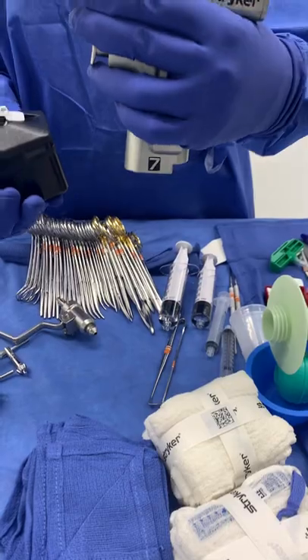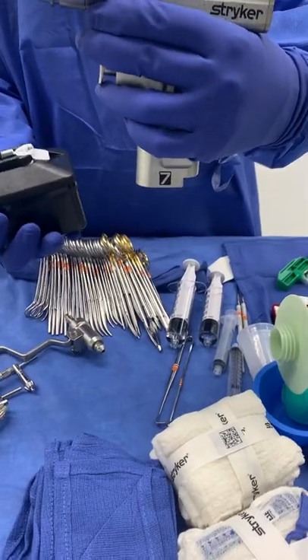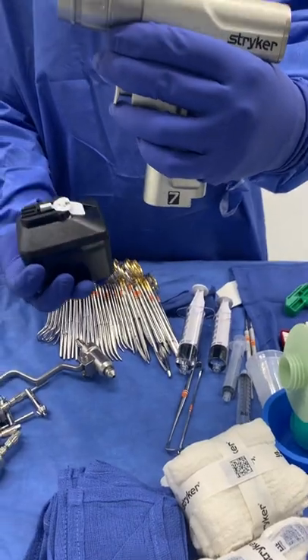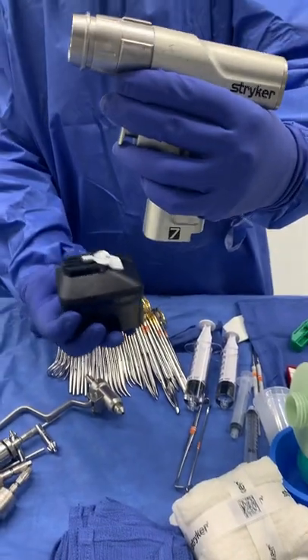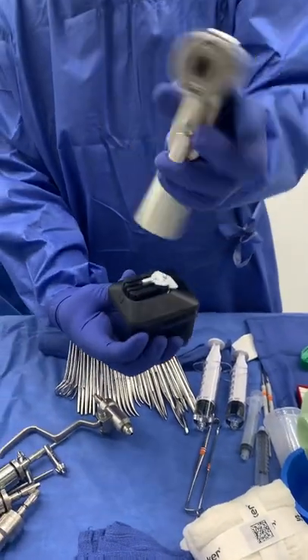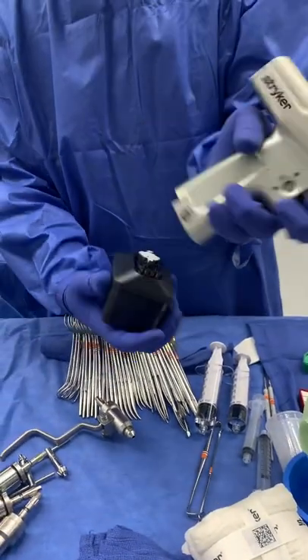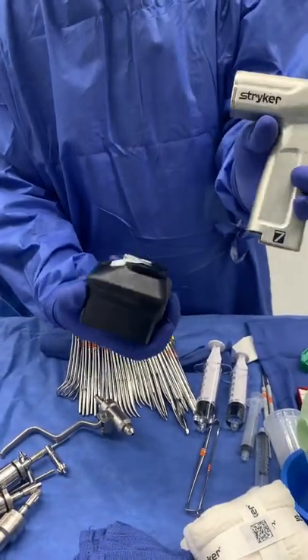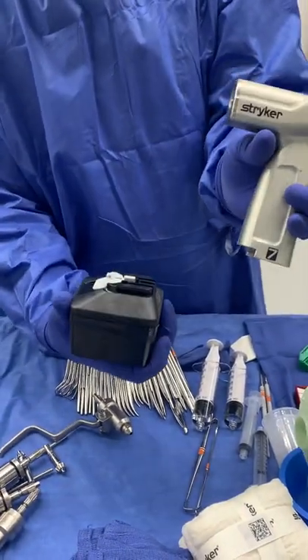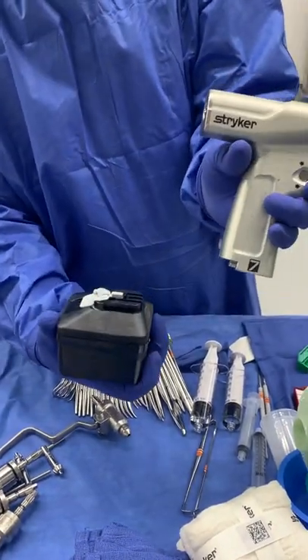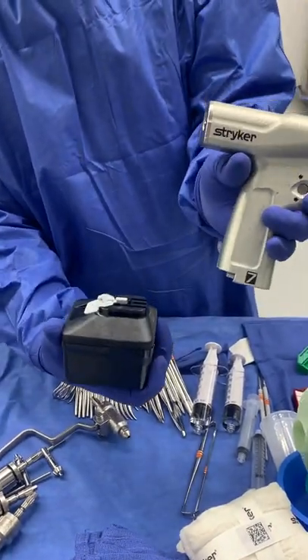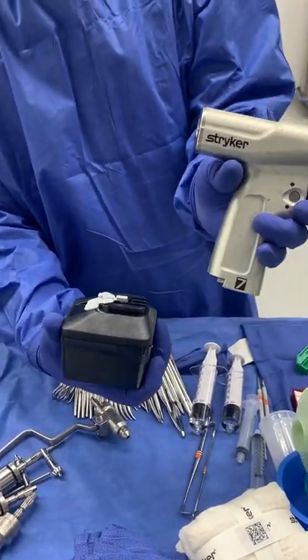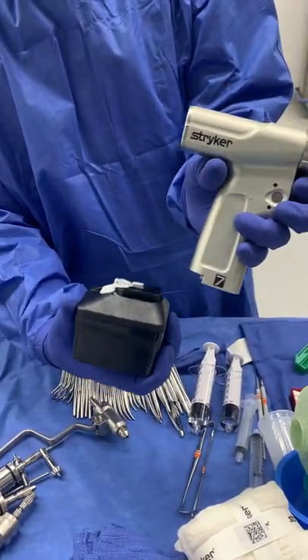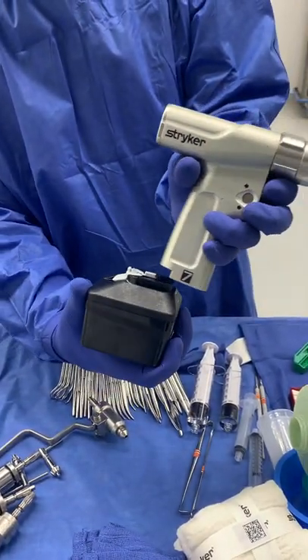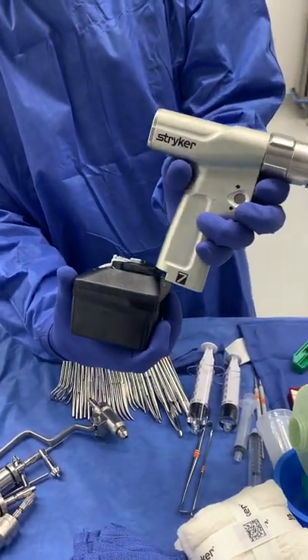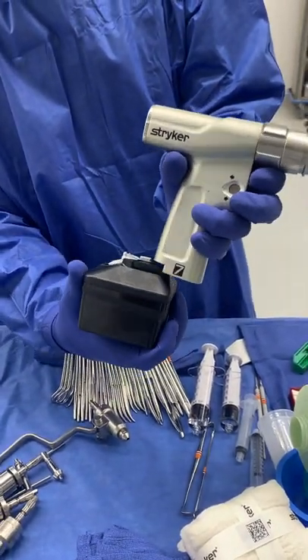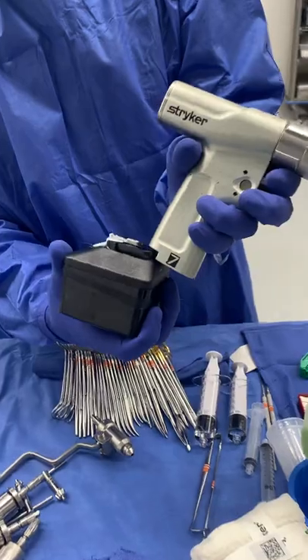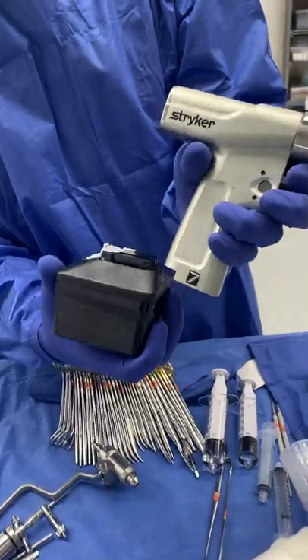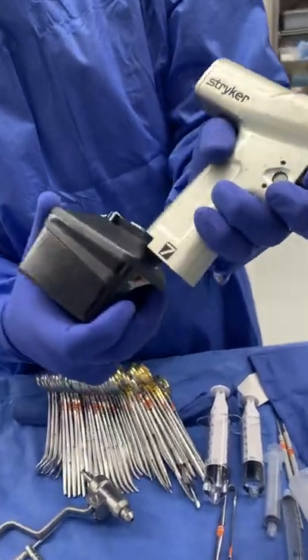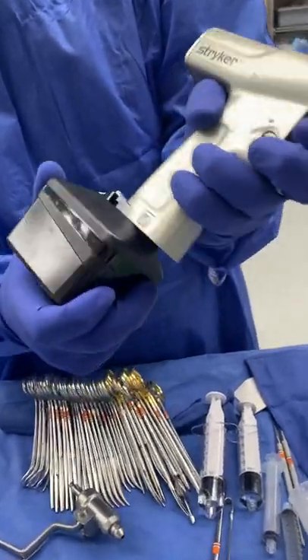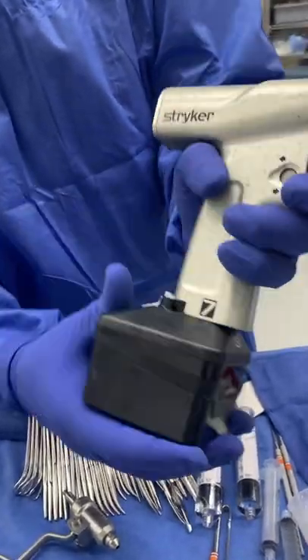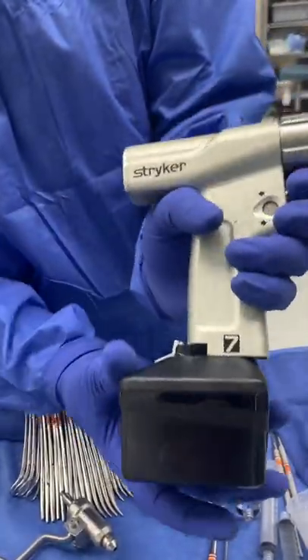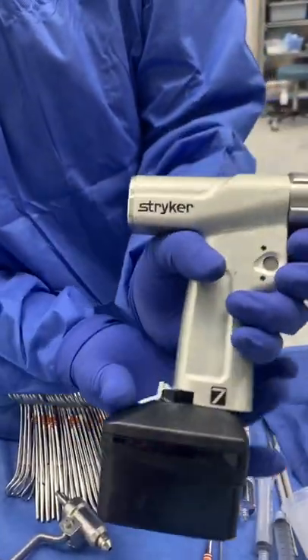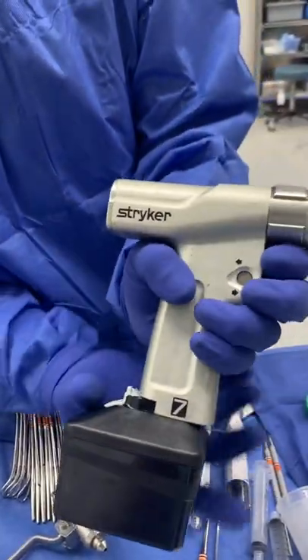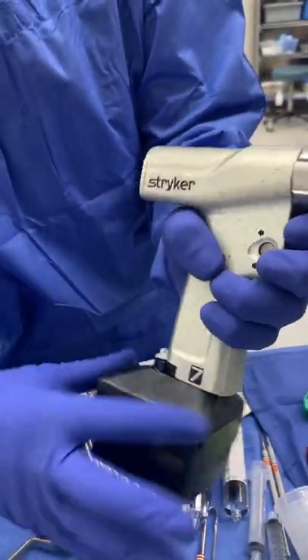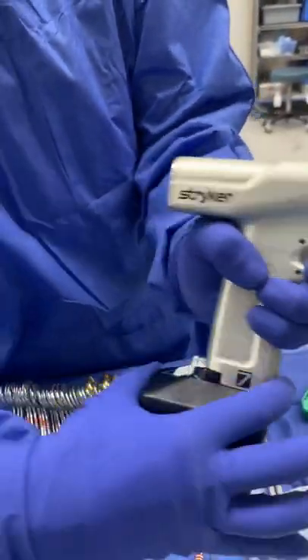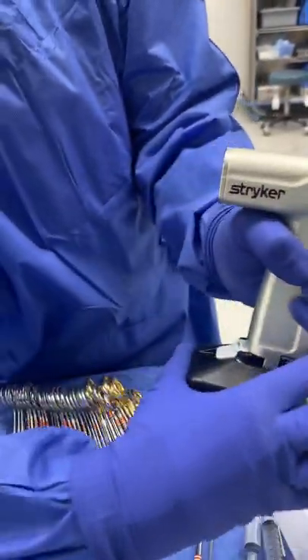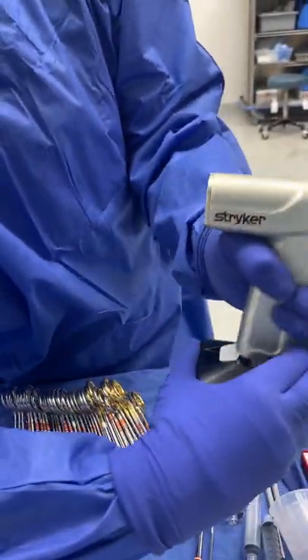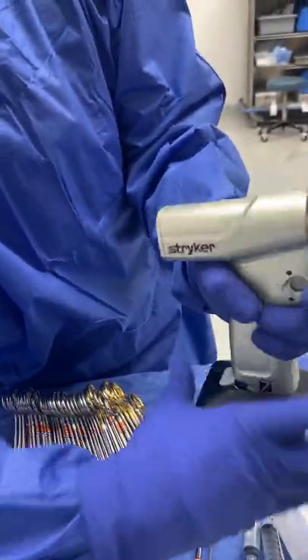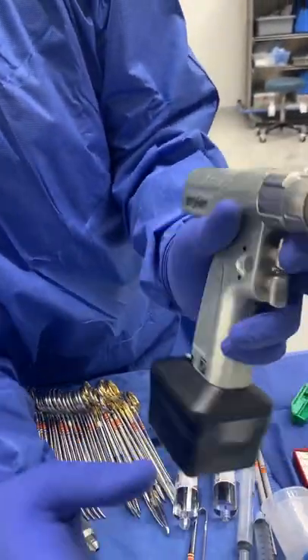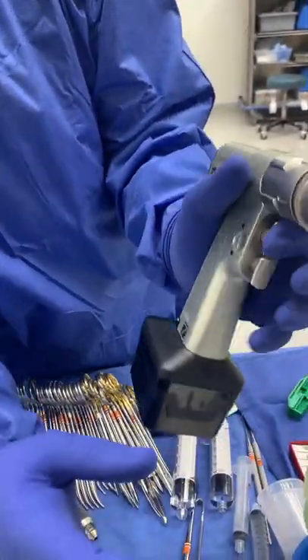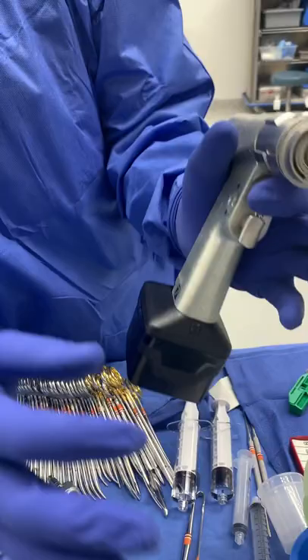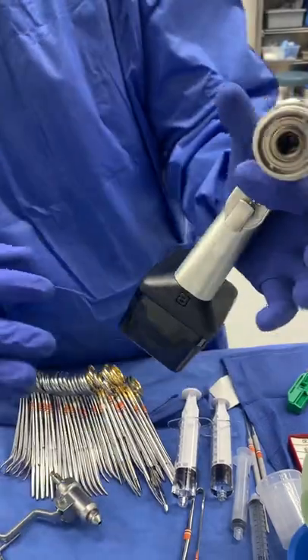Battery and drill. You can really only go in one way — look for the notches, slides right in, should hear a click, and then make sure it works.